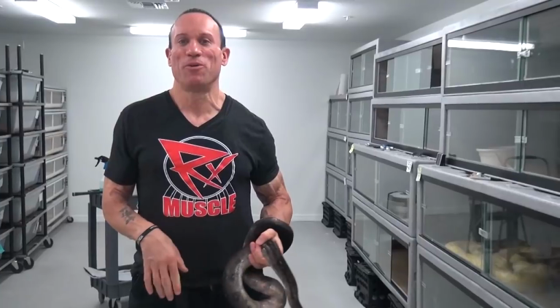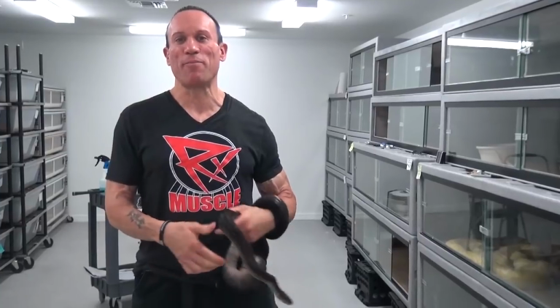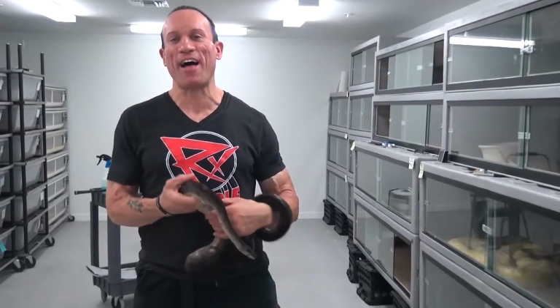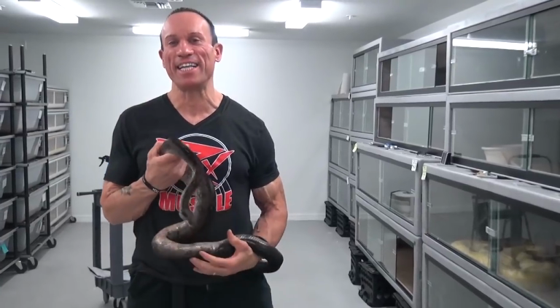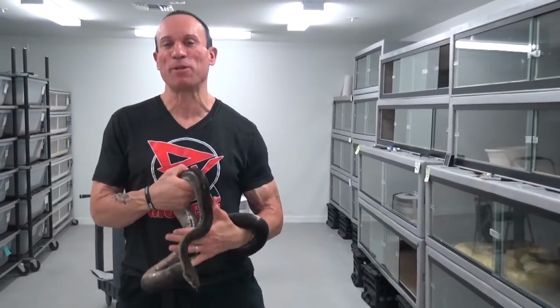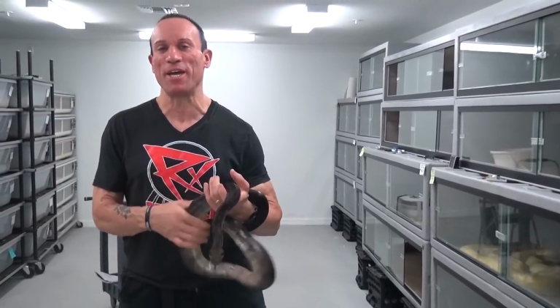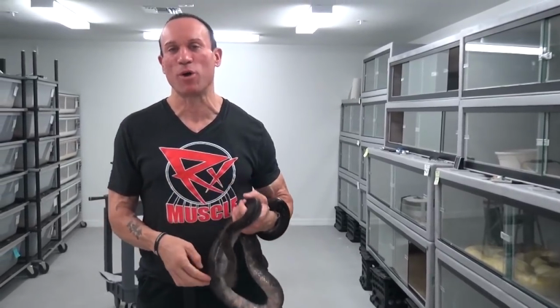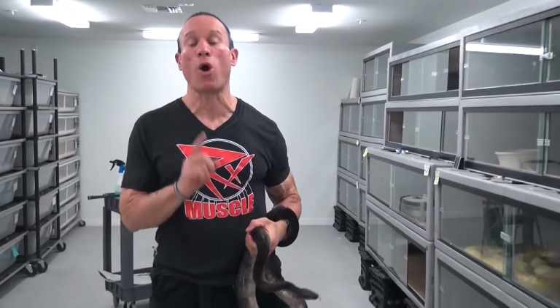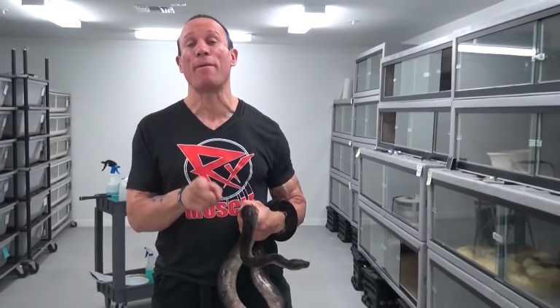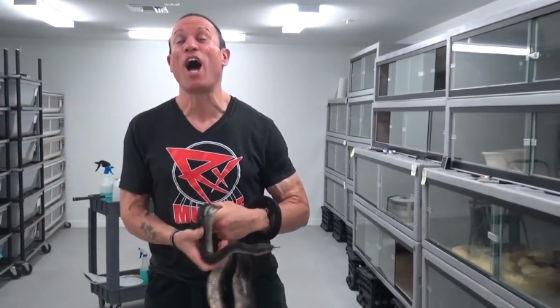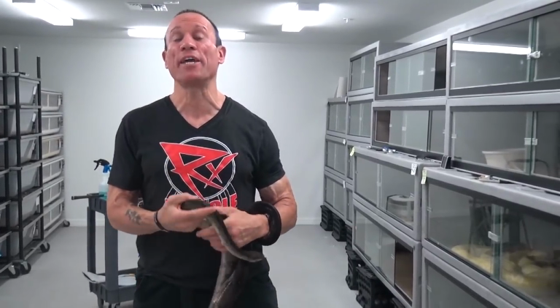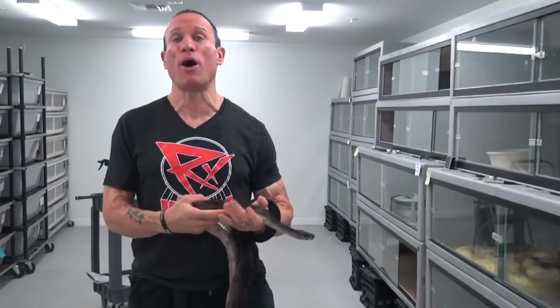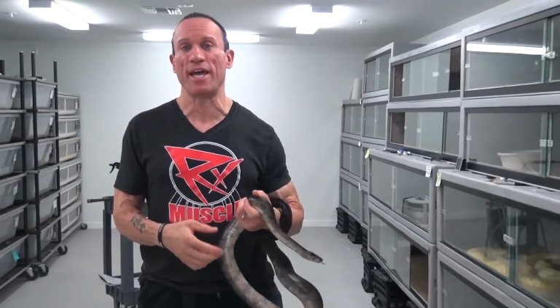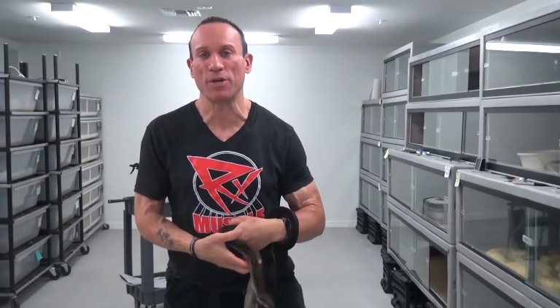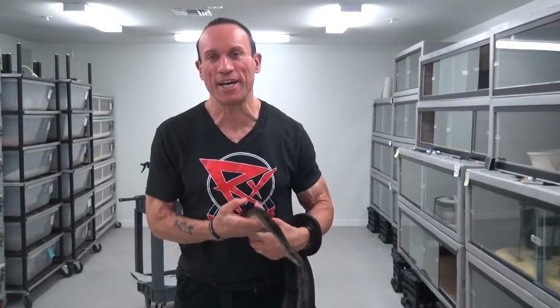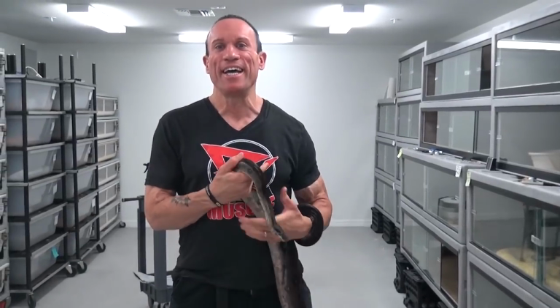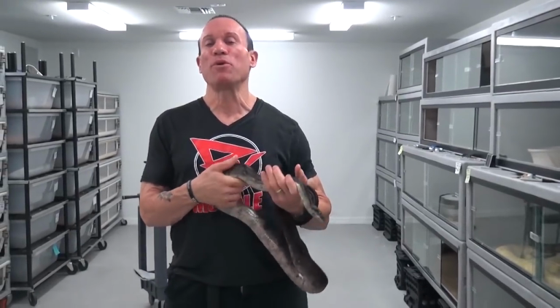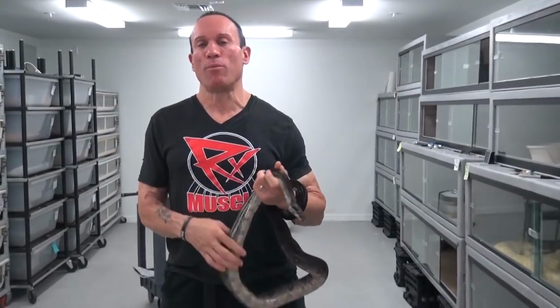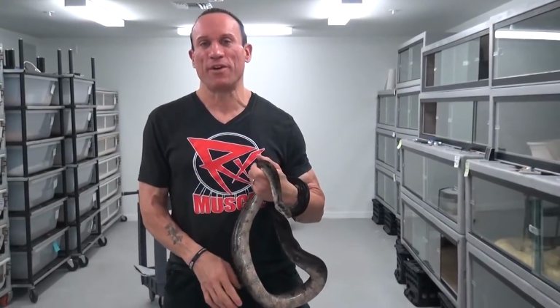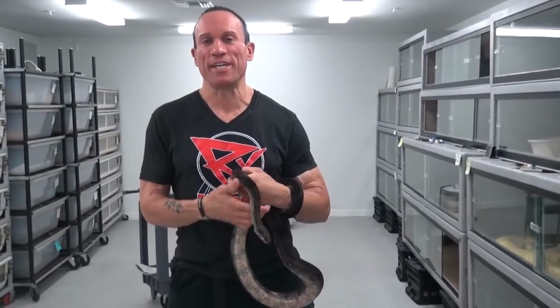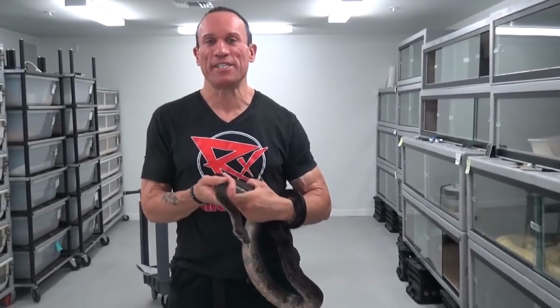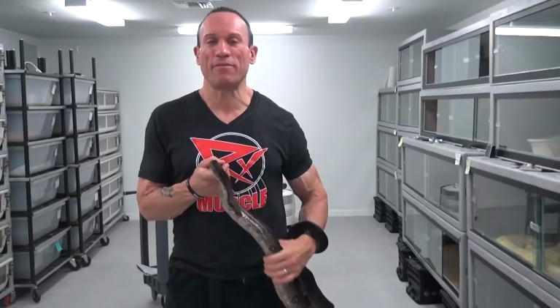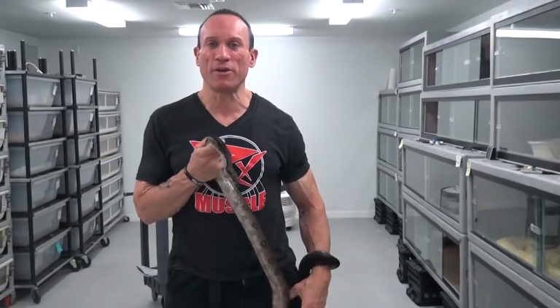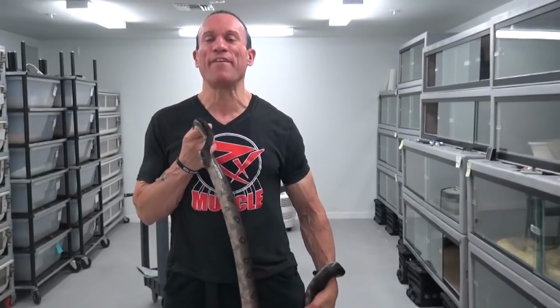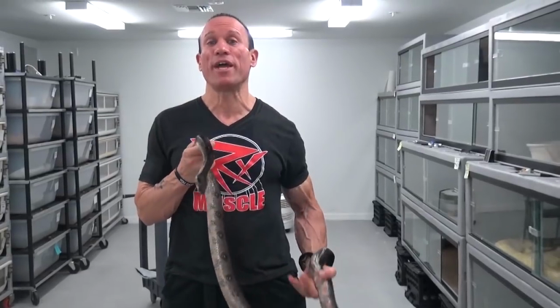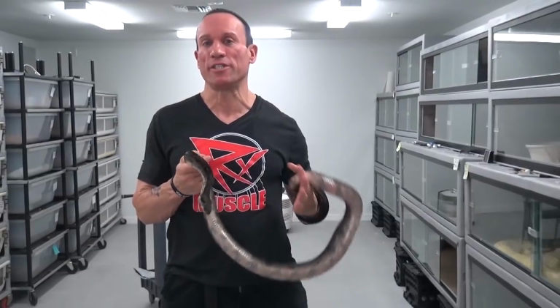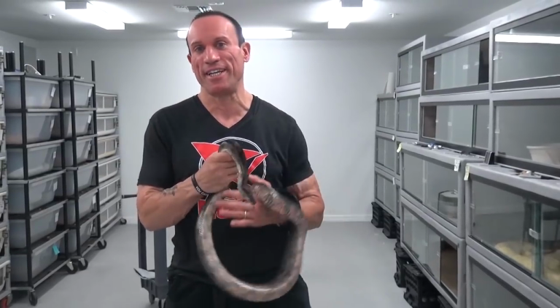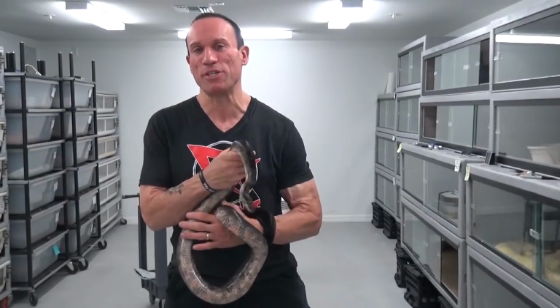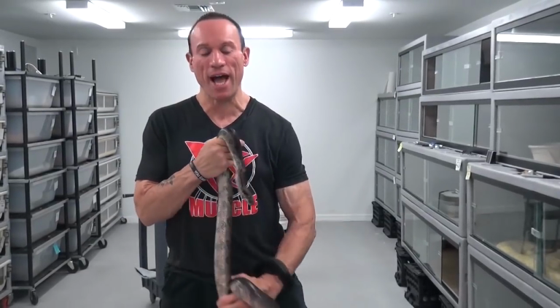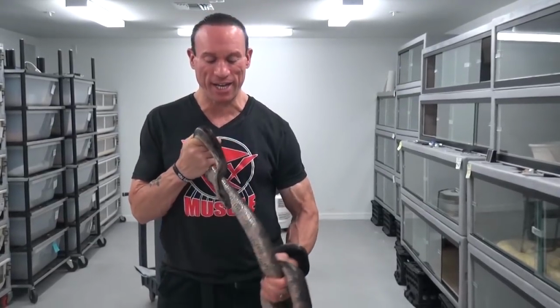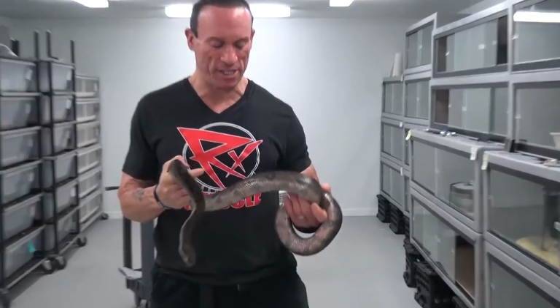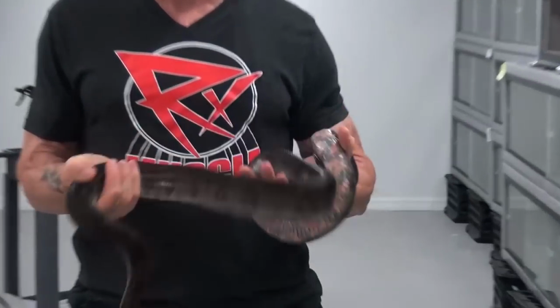What's up, reptile fans? Dave Palumbo here, and we're going to be talking about onyx boas today. That's a pretty rare morph here in the United States. From my good friend Freik Noot in Amsterdam, I got this onyx boa.